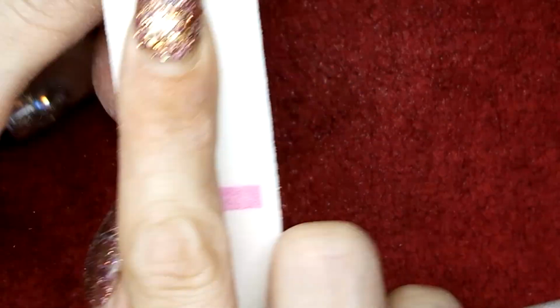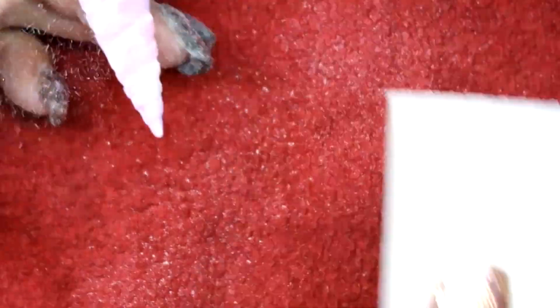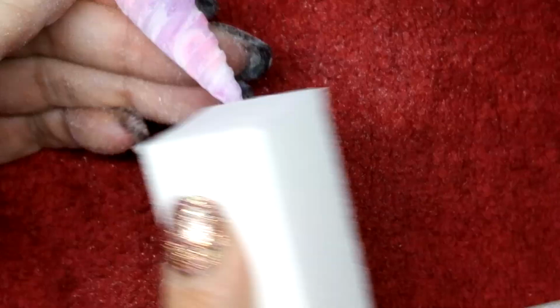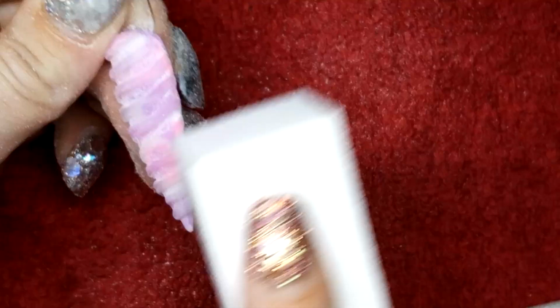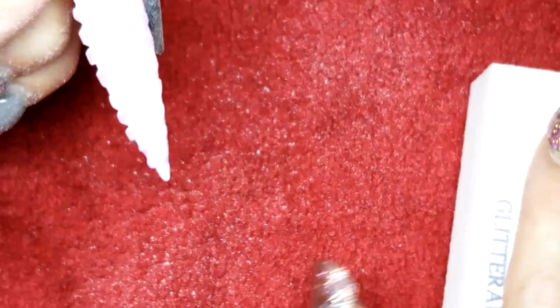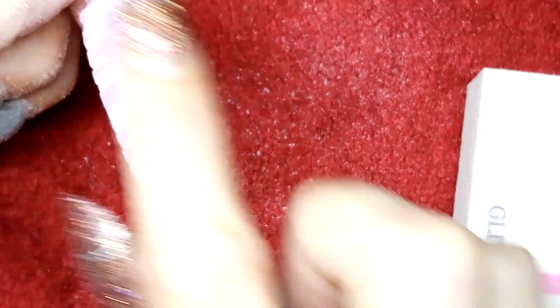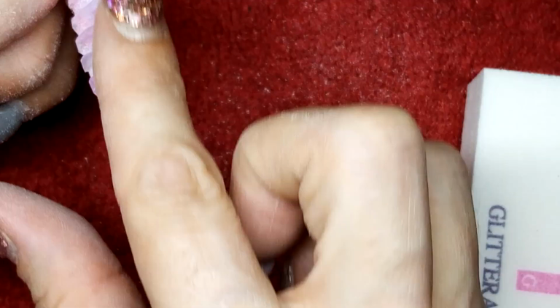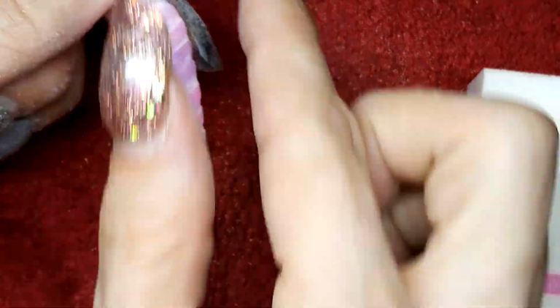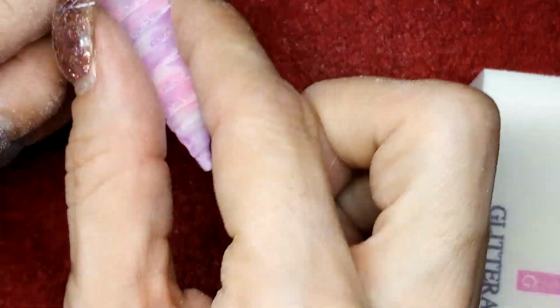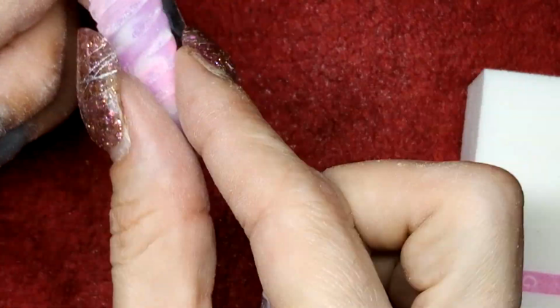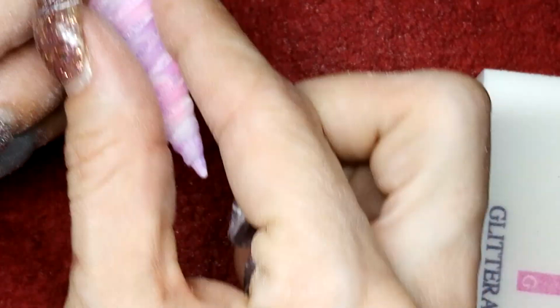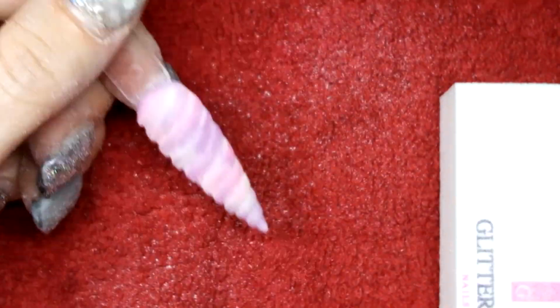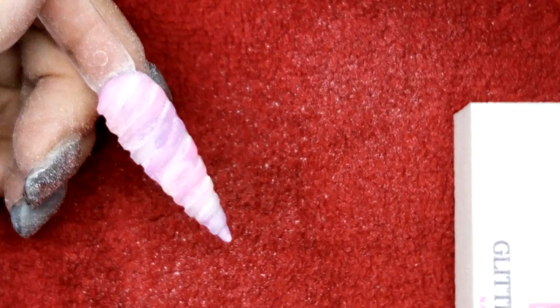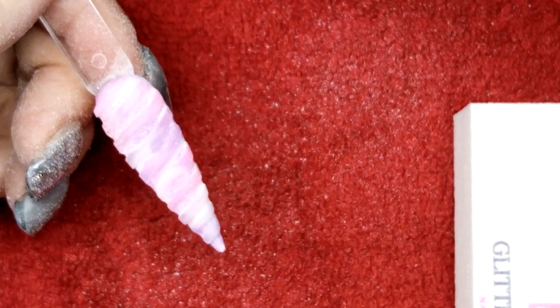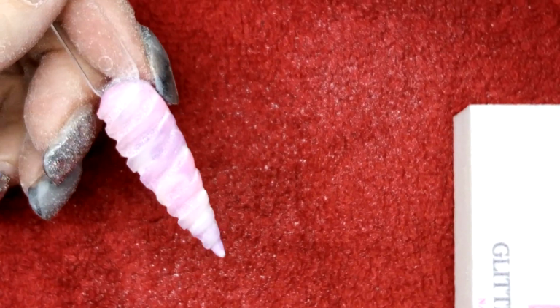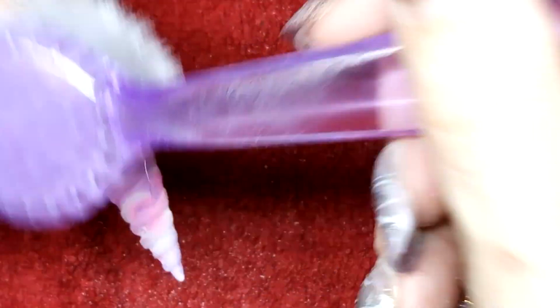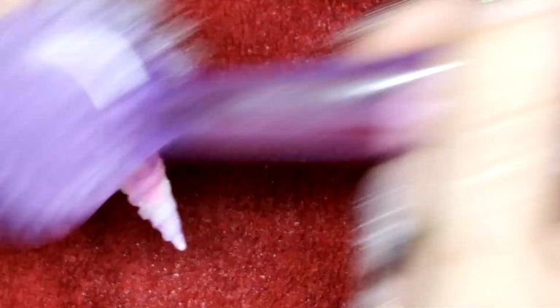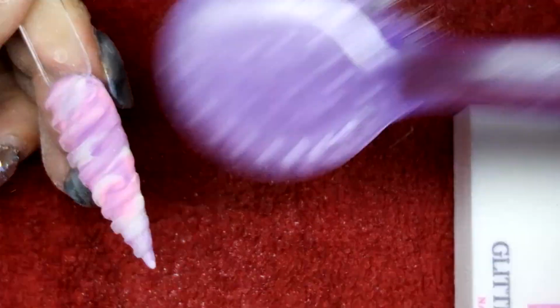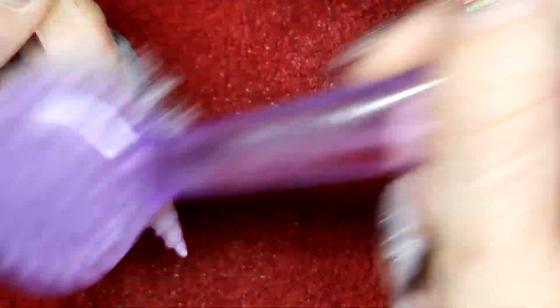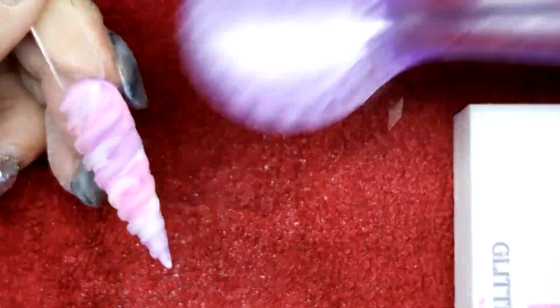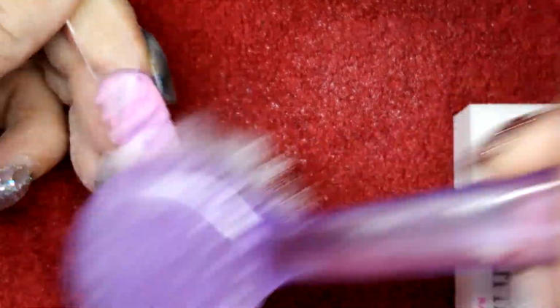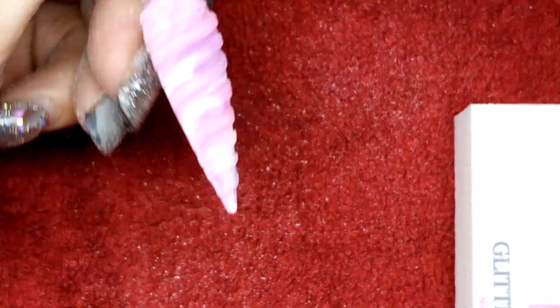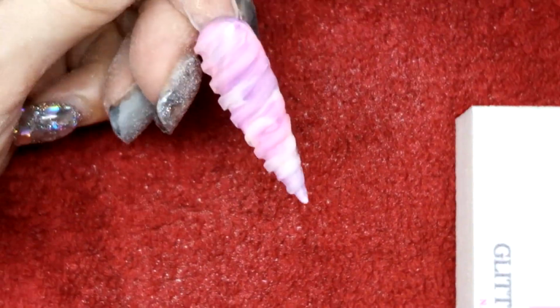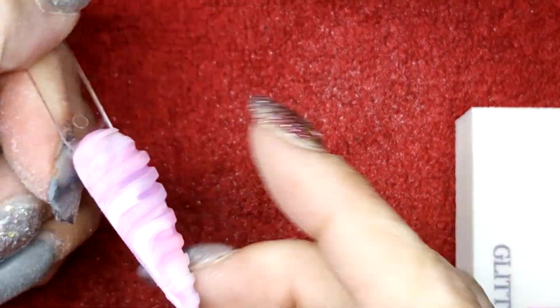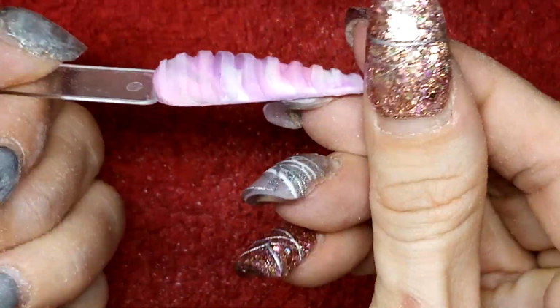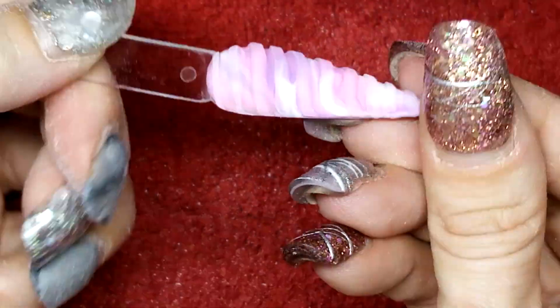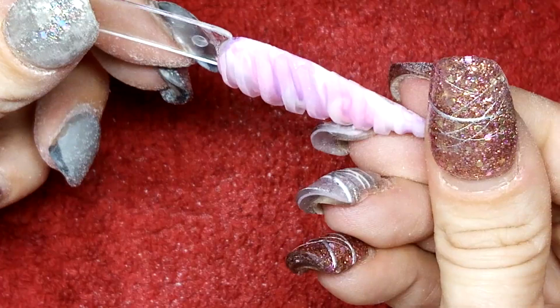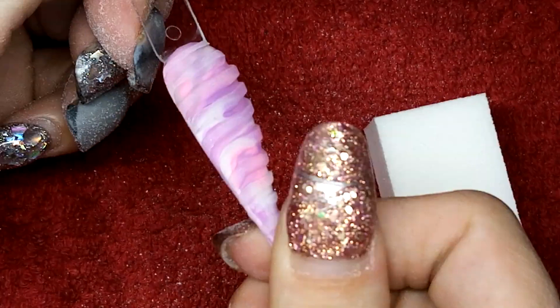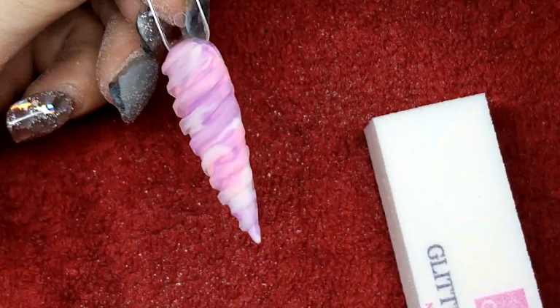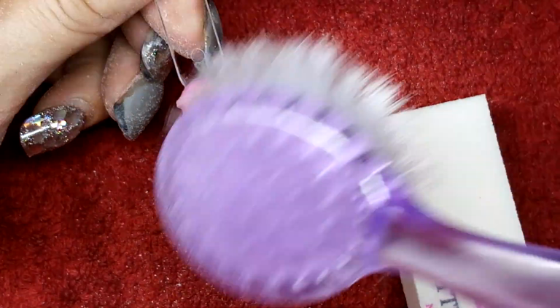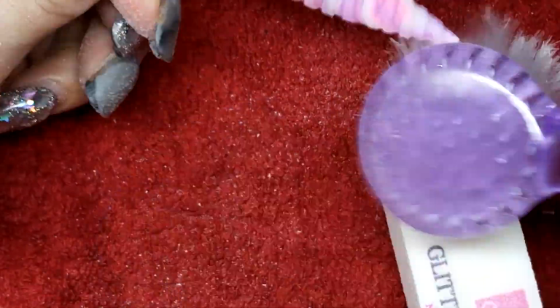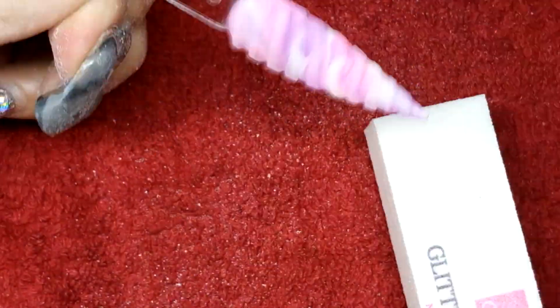Then come in with your buffing block — make it nice and smooth. Just checking over there's no rough bits, and give it a good brush off. That's how it needs to look.